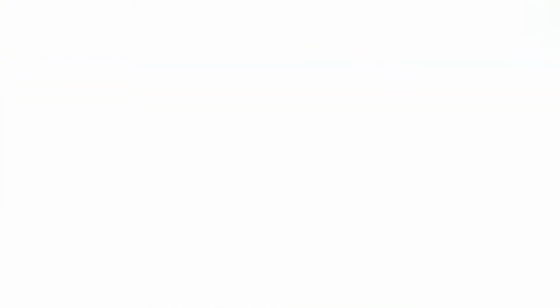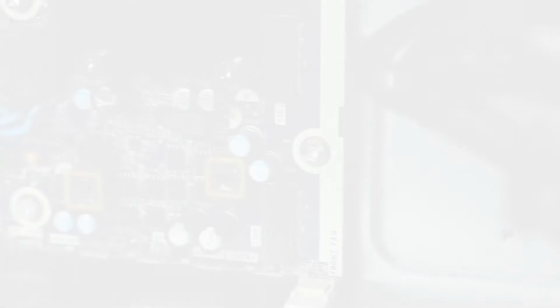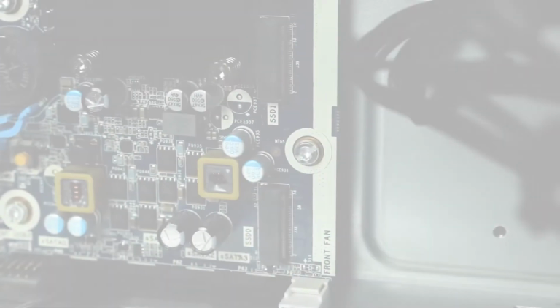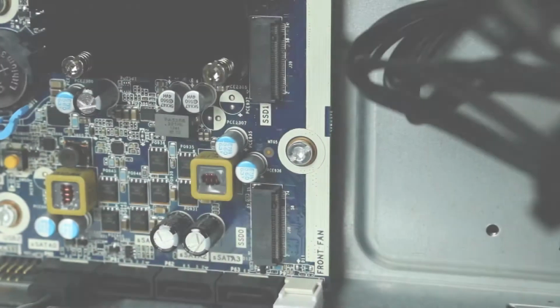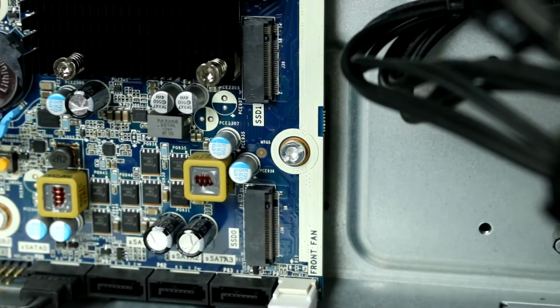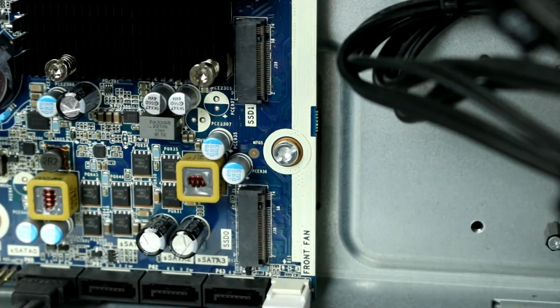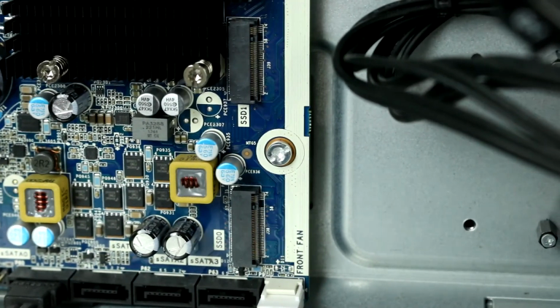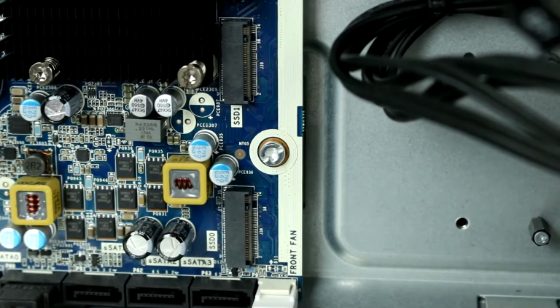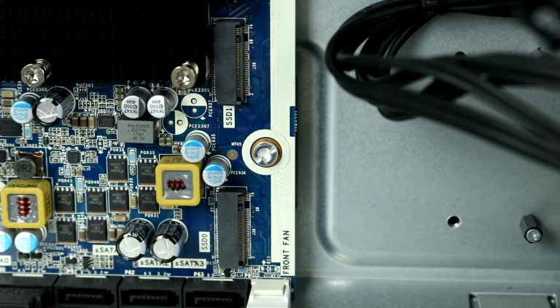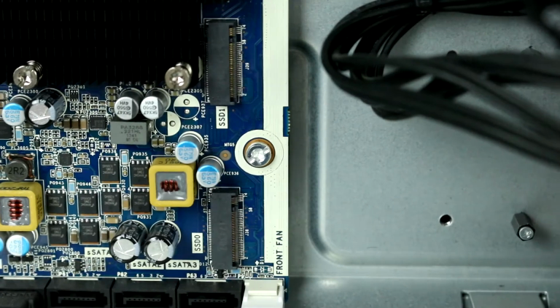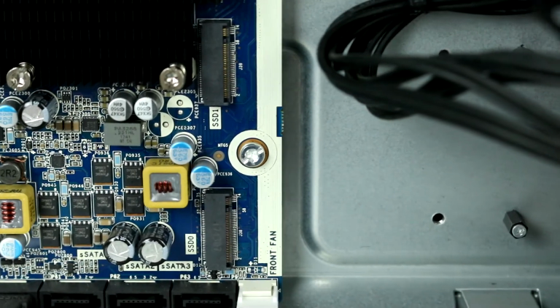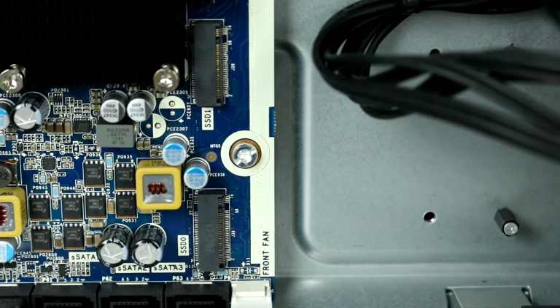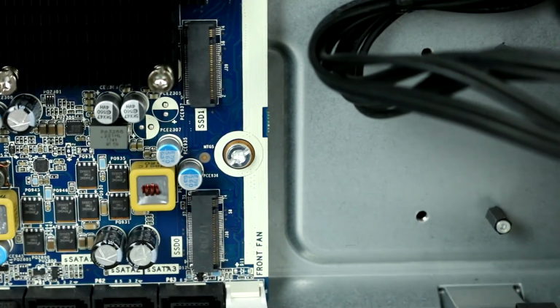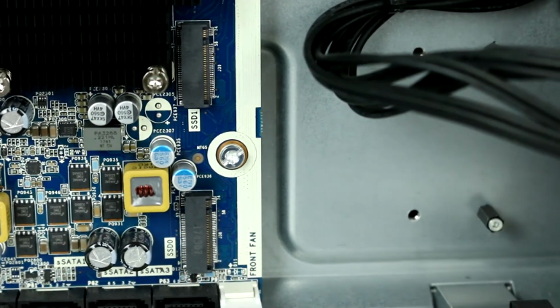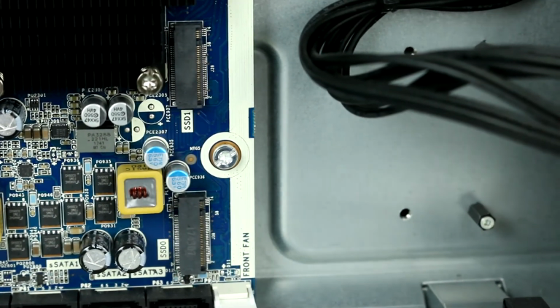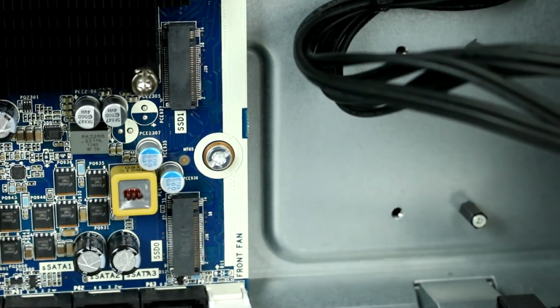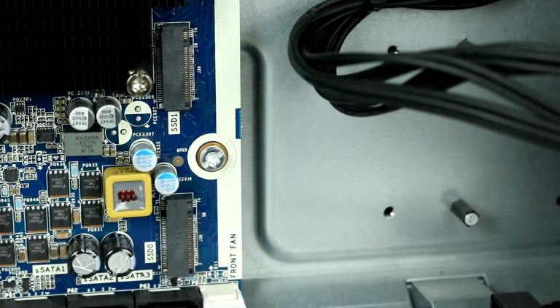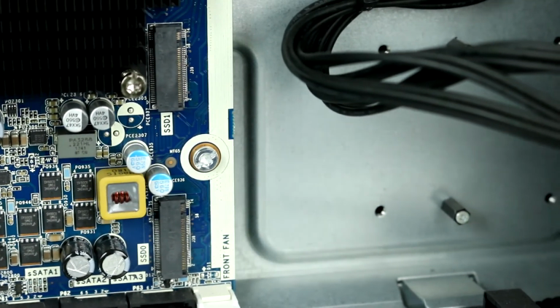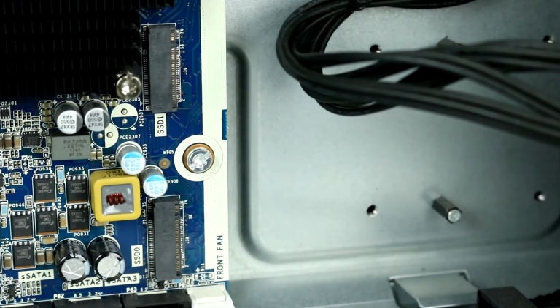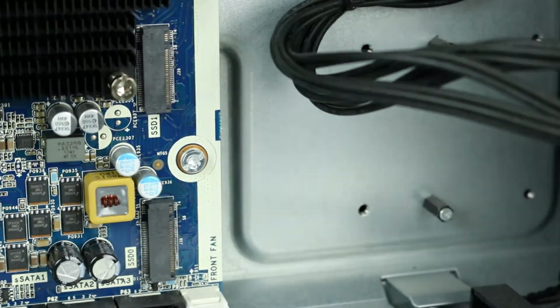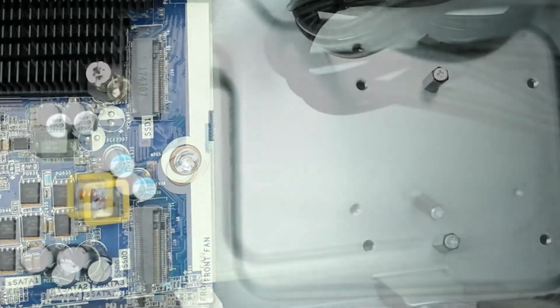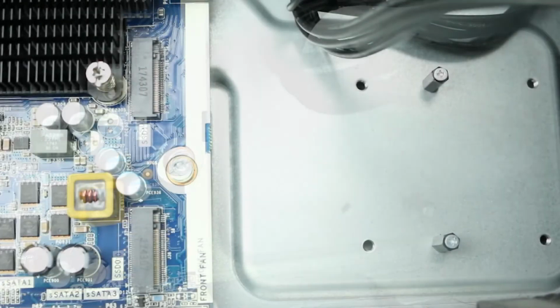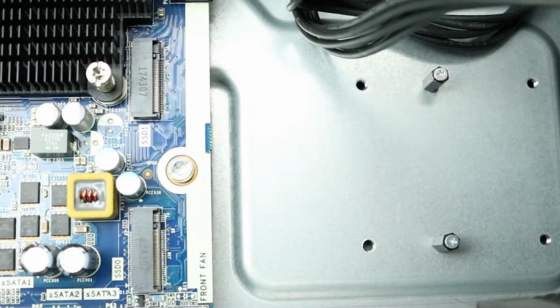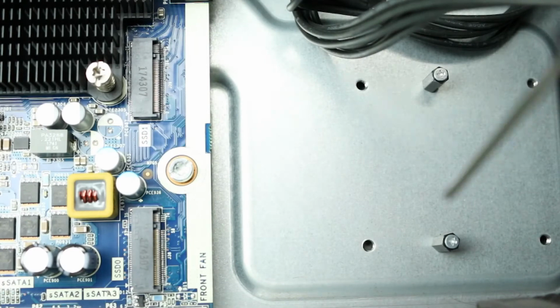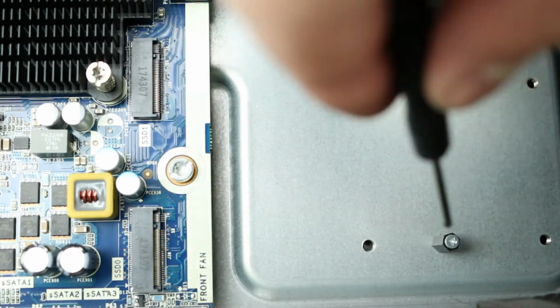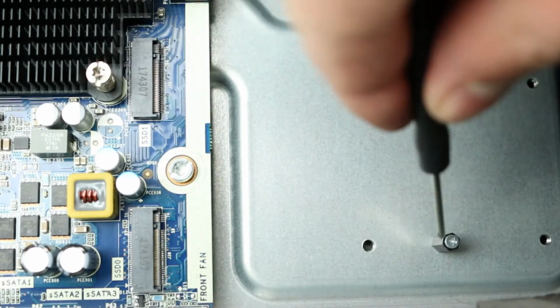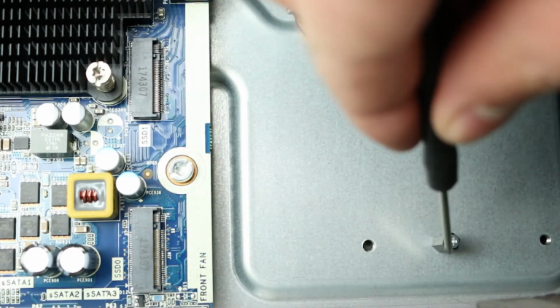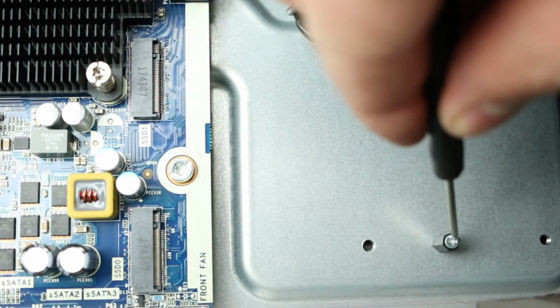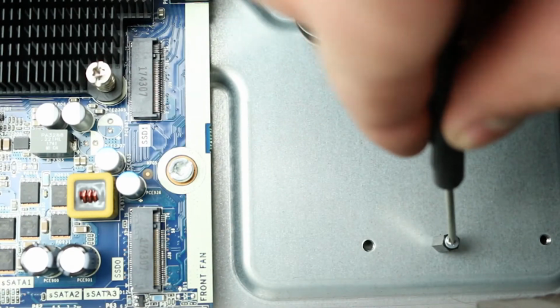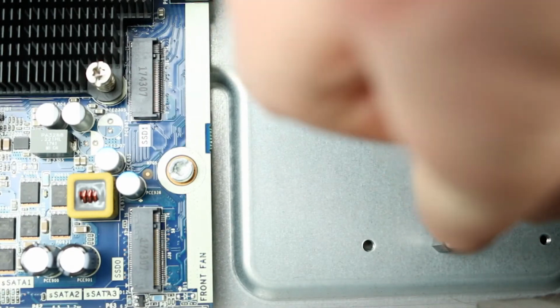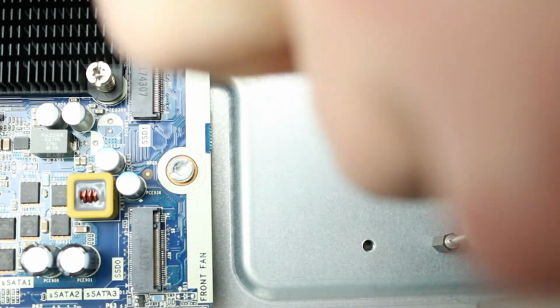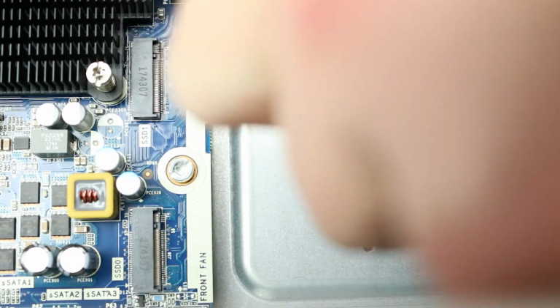To install an M.2 NVMe drive, begin by locating the M.2 PCIe slots on the motherboard. Next, place the M.2 drive into the matching slot, and use a Phillips head screwdriver to attach the drive to the board.